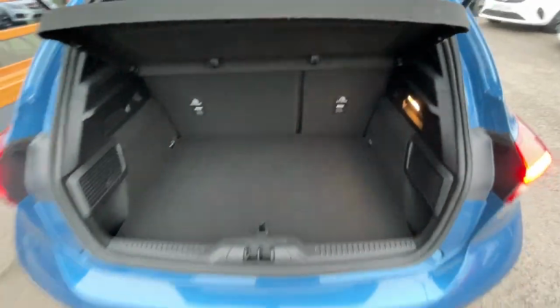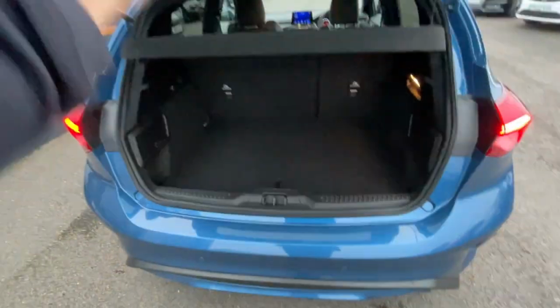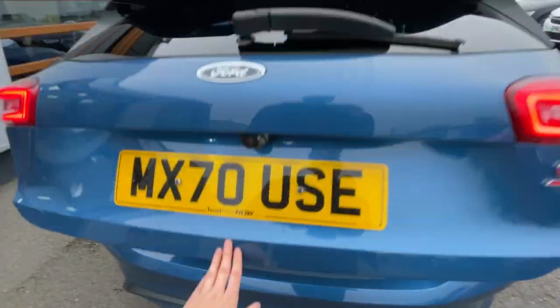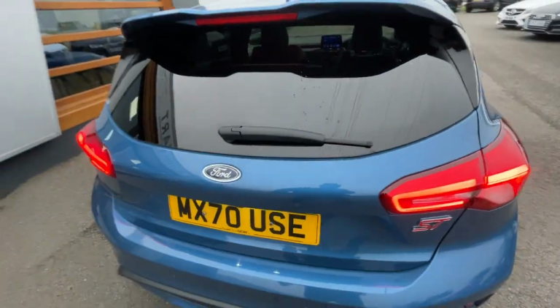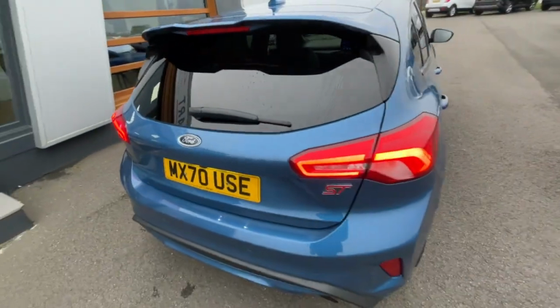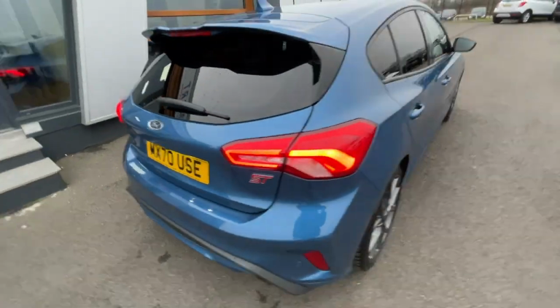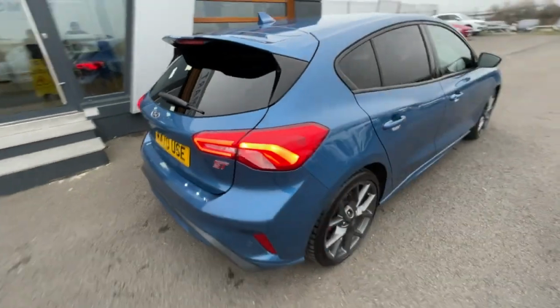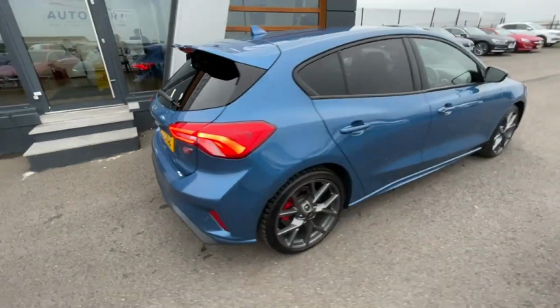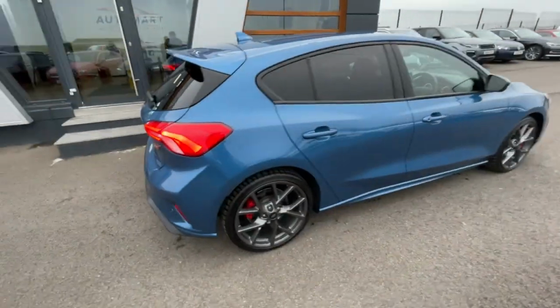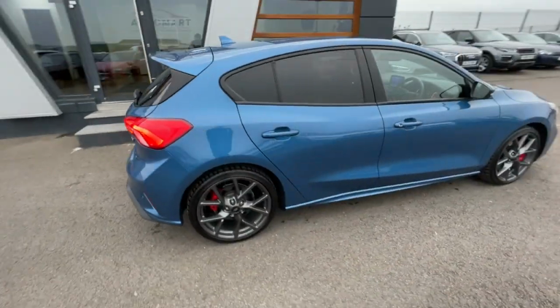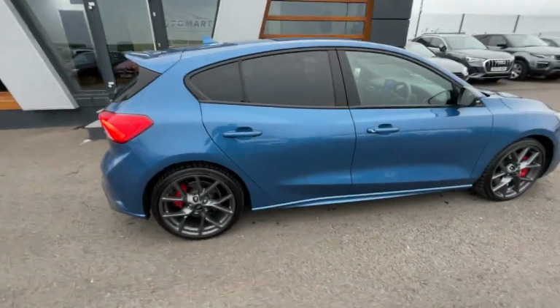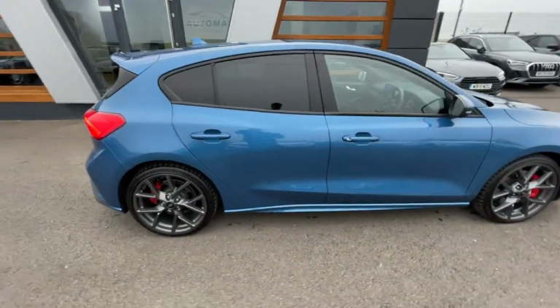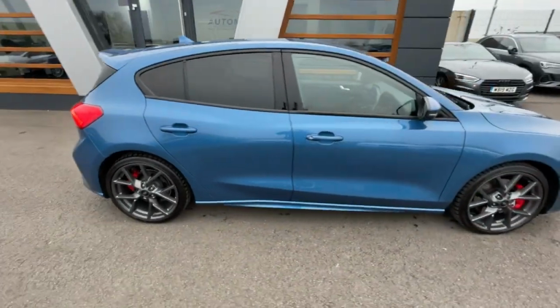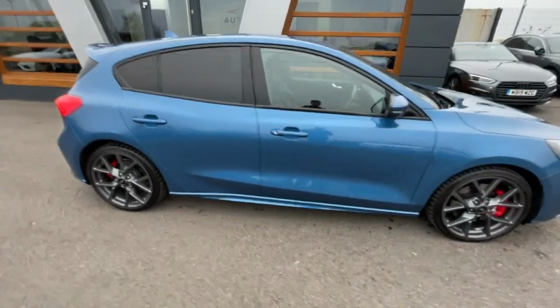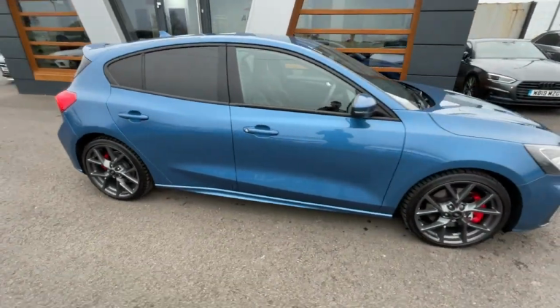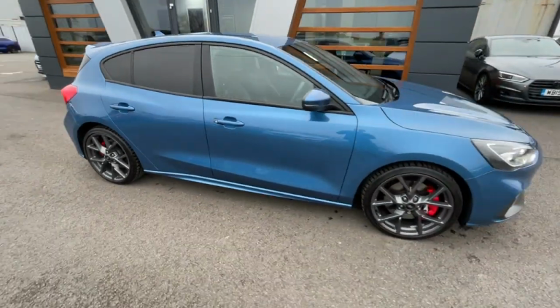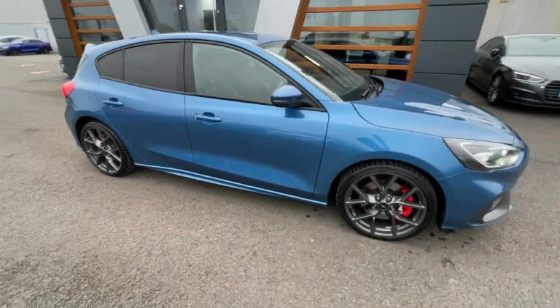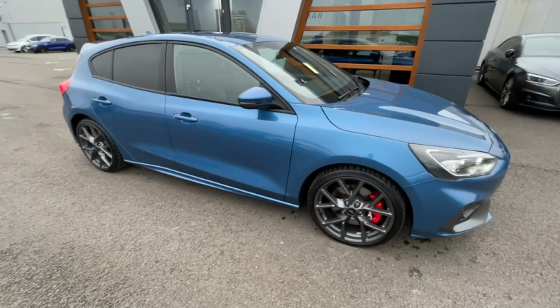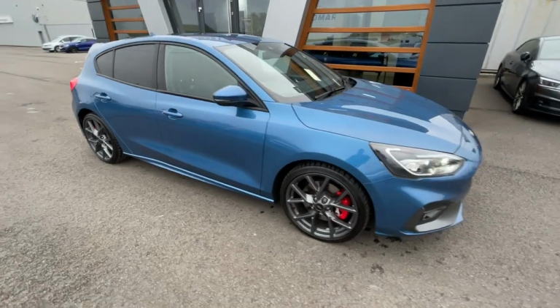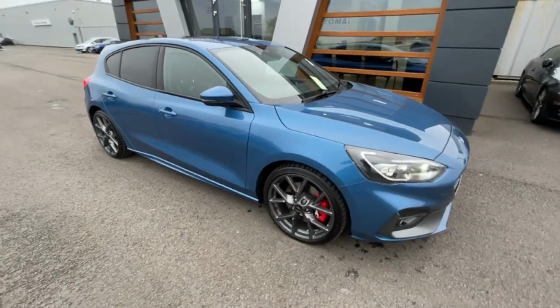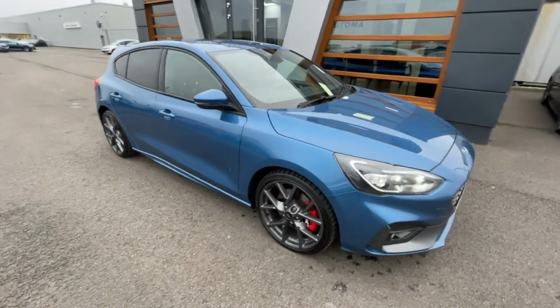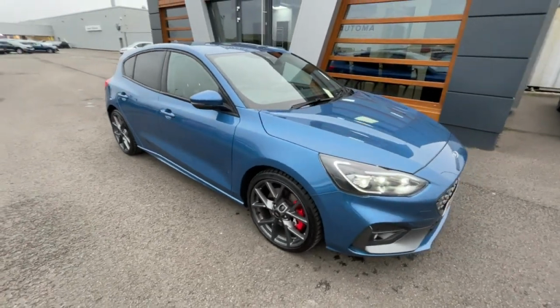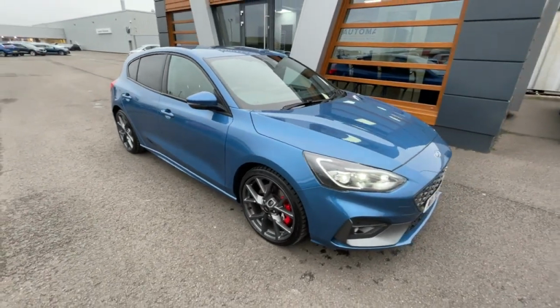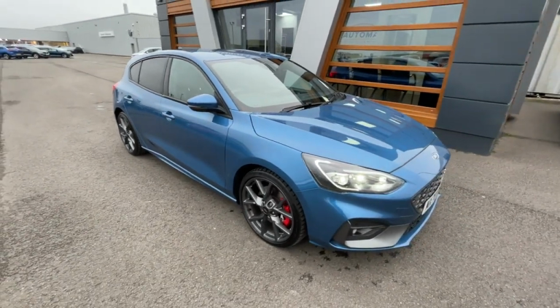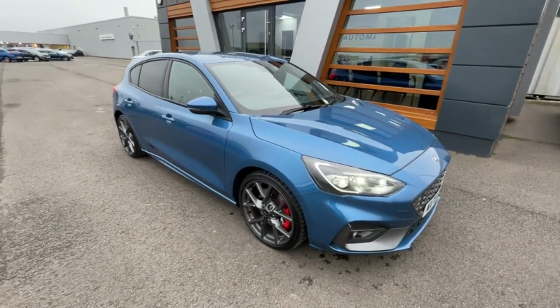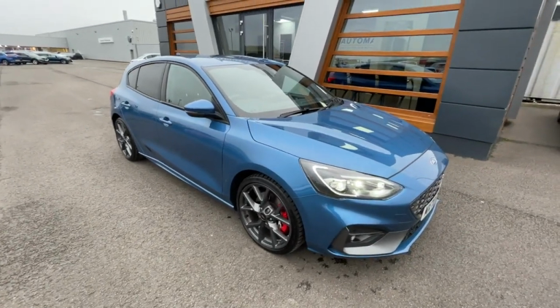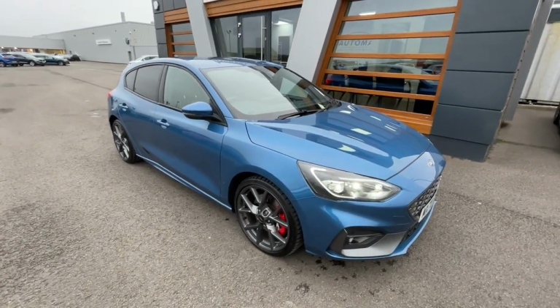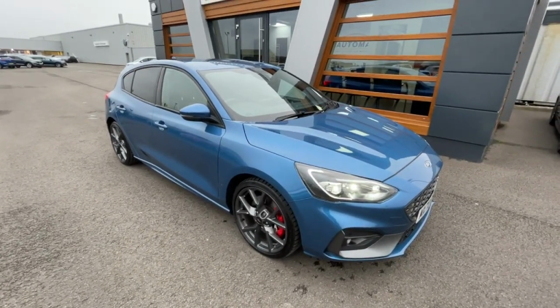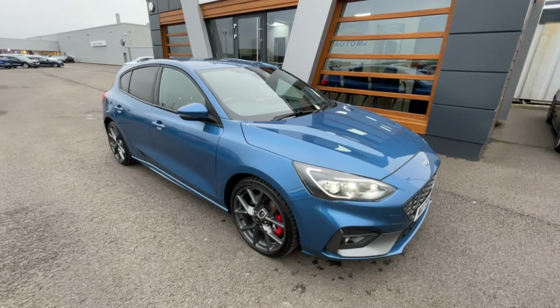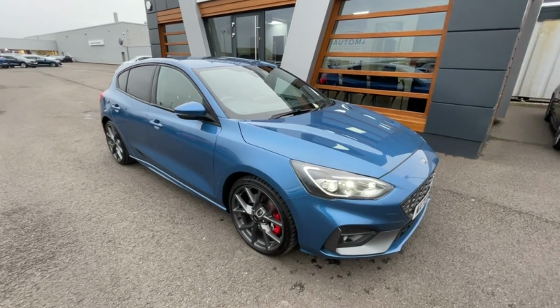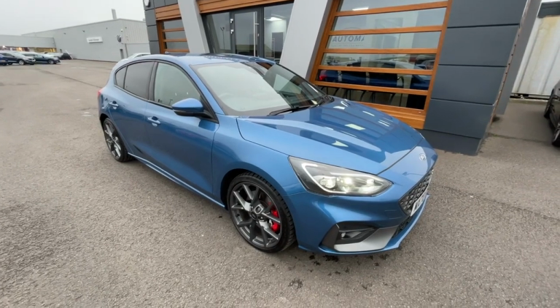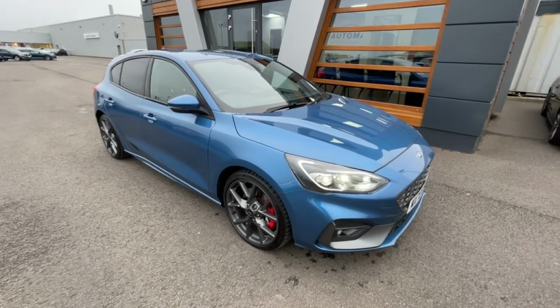Overall, a really lovely vehicle — there's a final look. If you need any further information, pictures, details about part exchange, or financing, give us a call or send us a message. Cheers, guys!